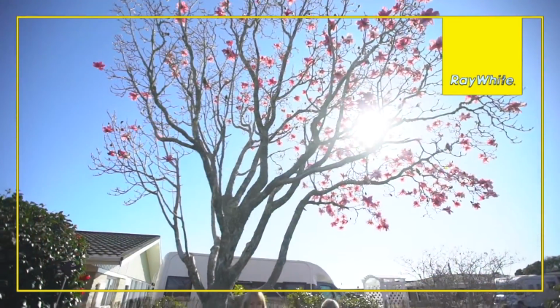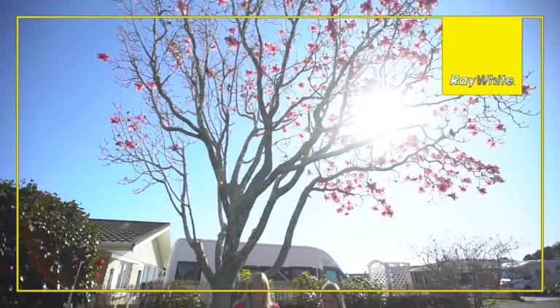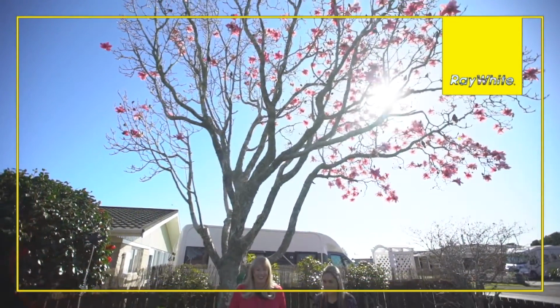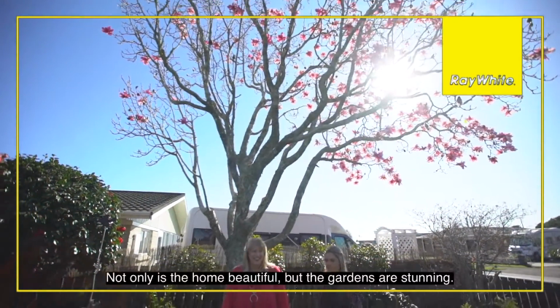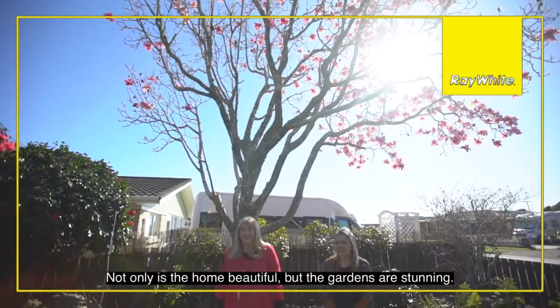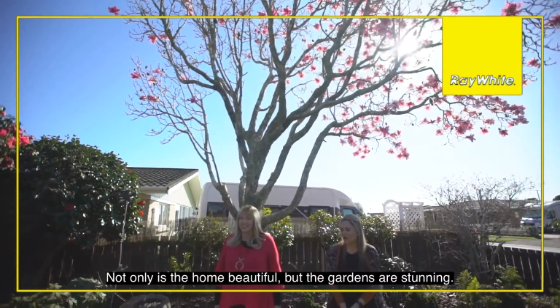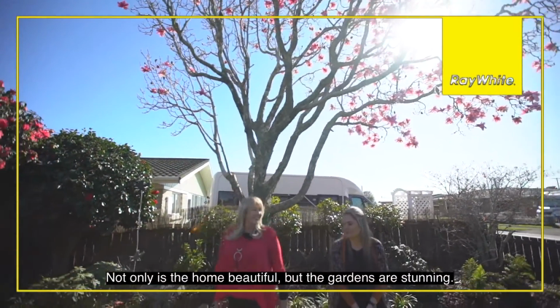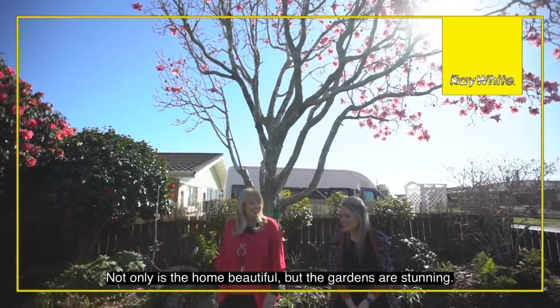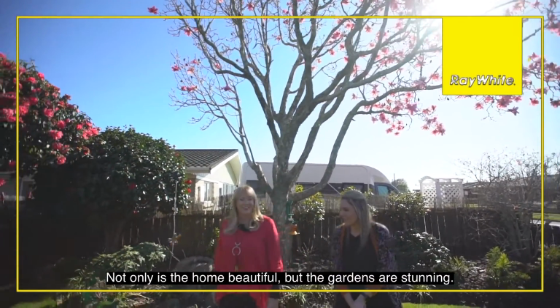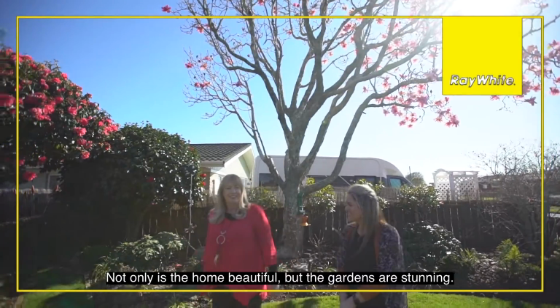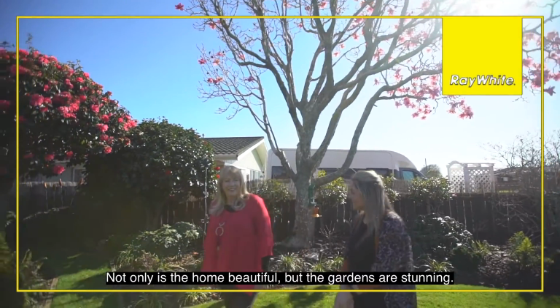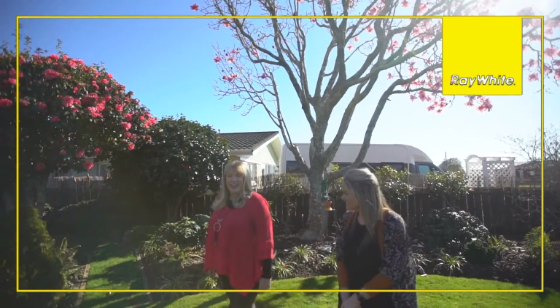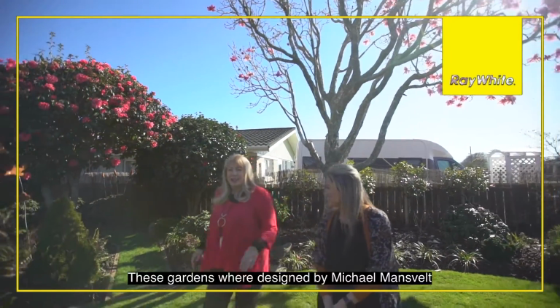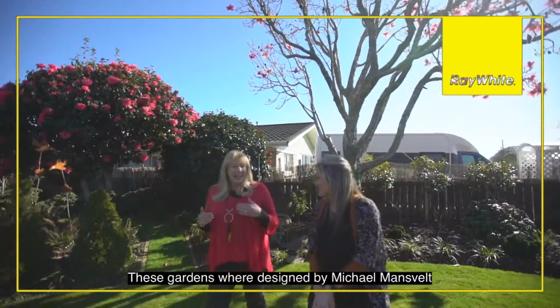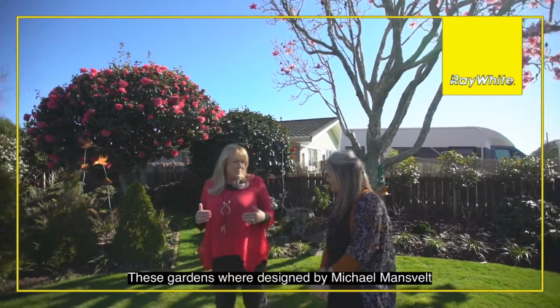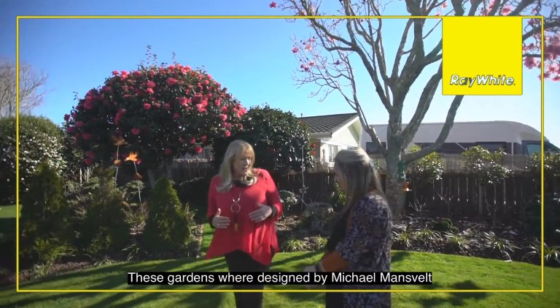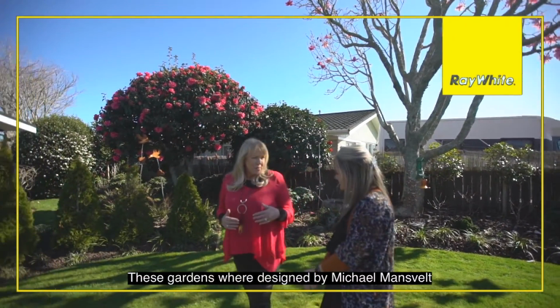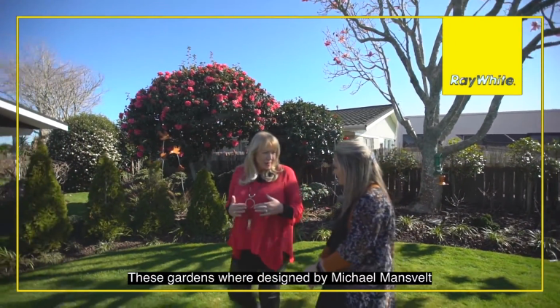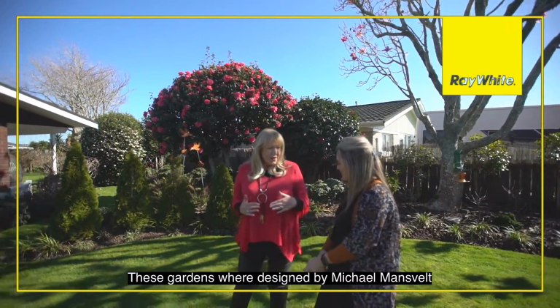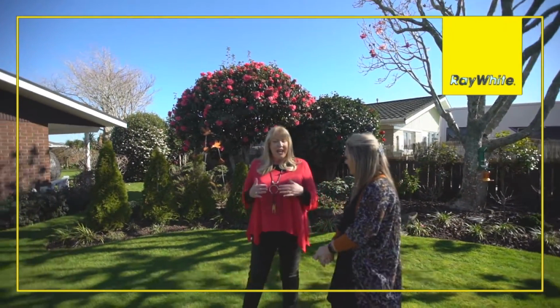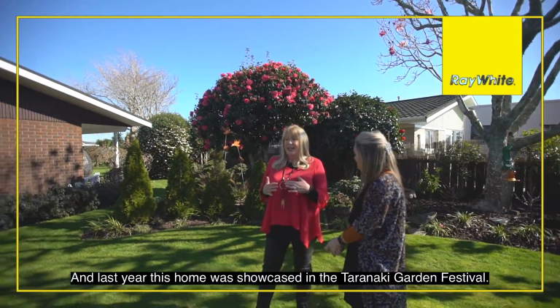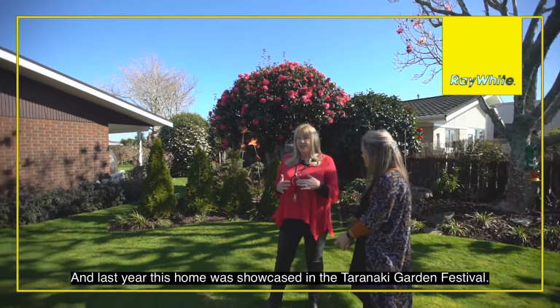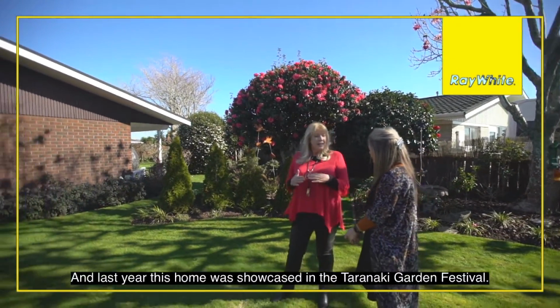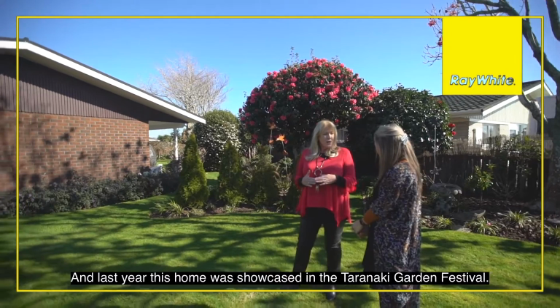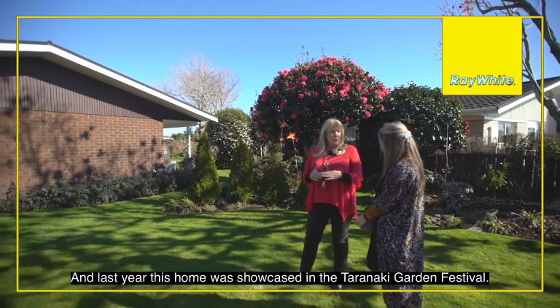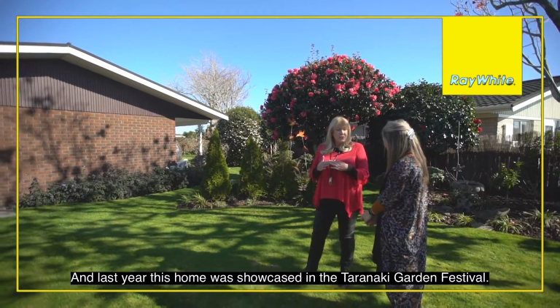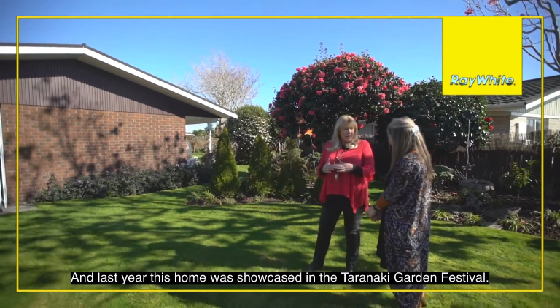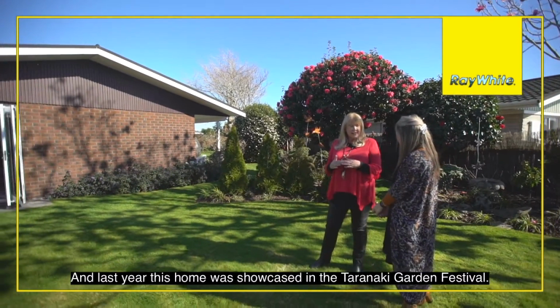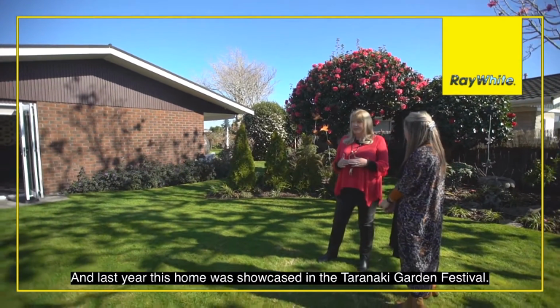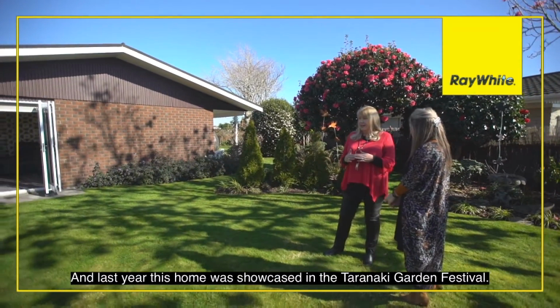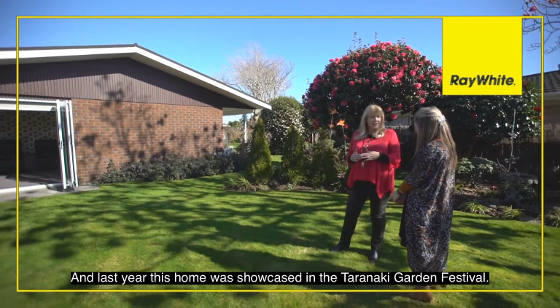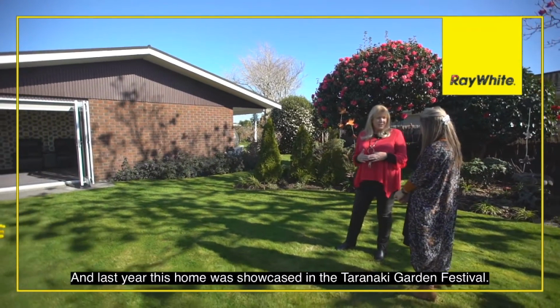Not only is the home beautiful, but the gardens are stunning. These gardens were designed by Michael Mansveldt, and last year this home was showcased in the Taranaki Garden Festival.